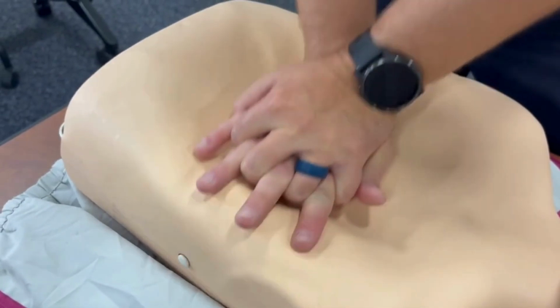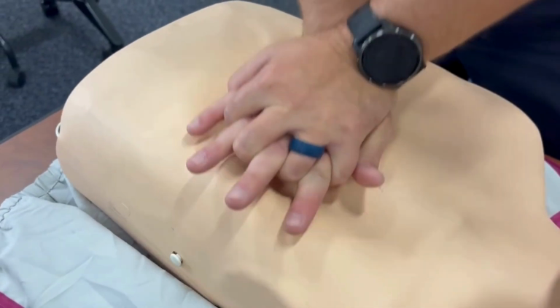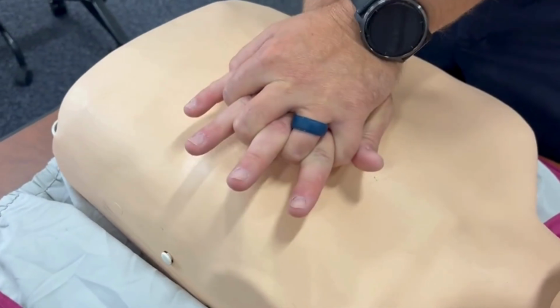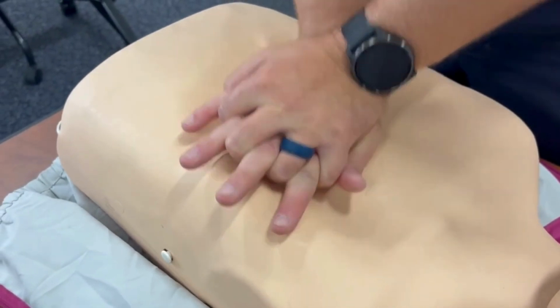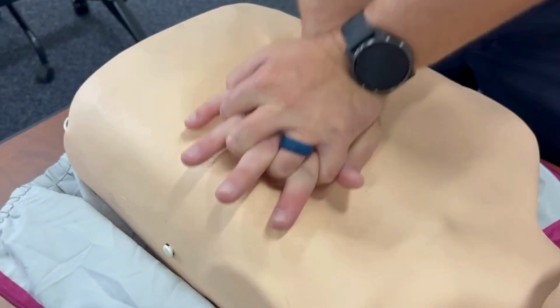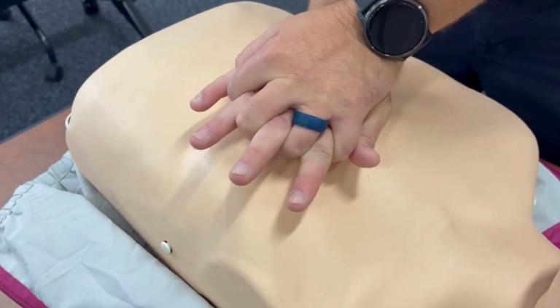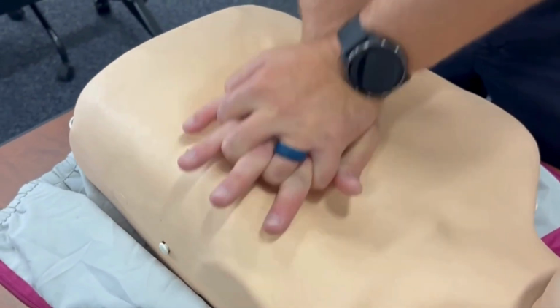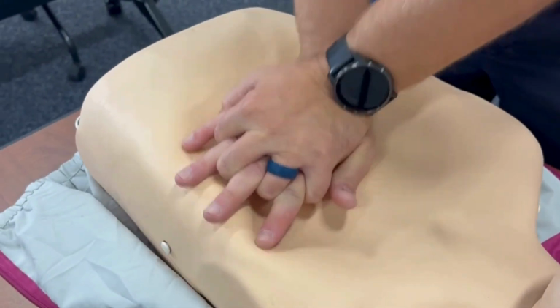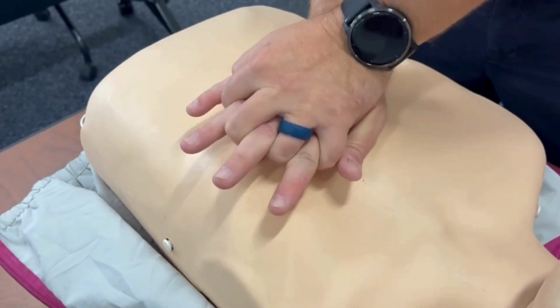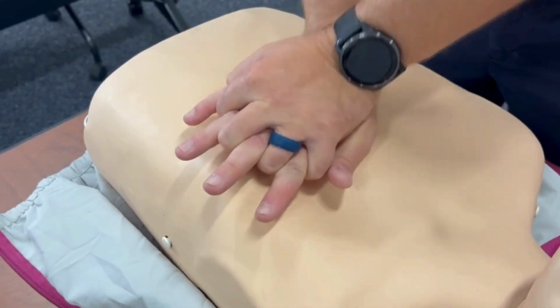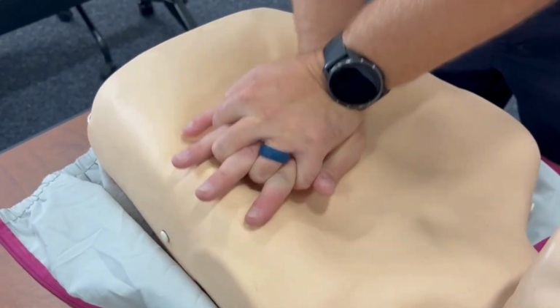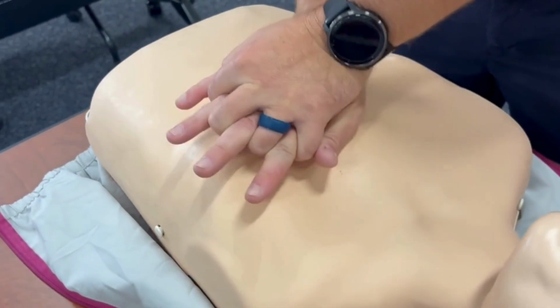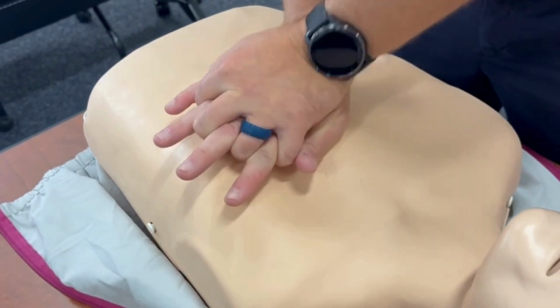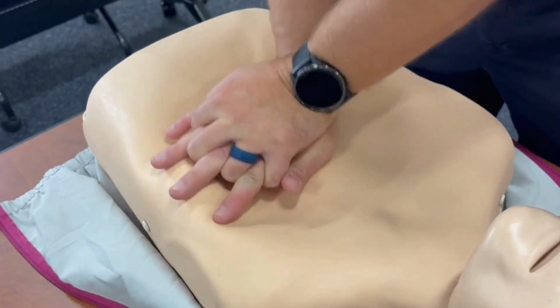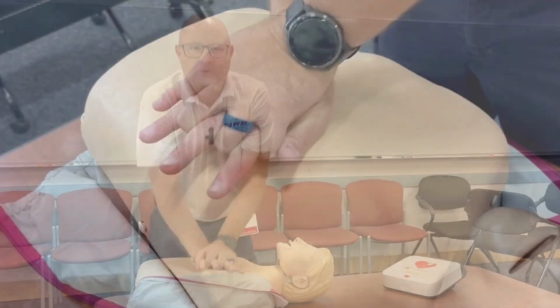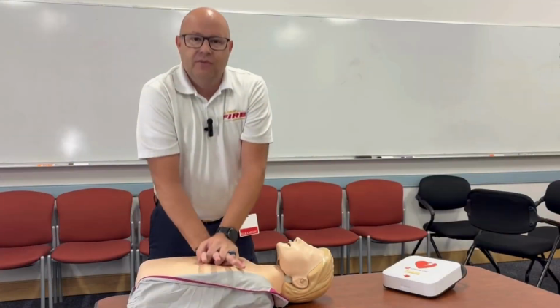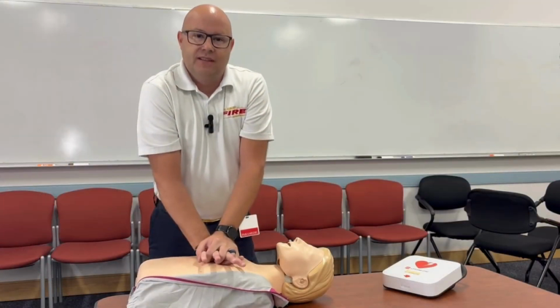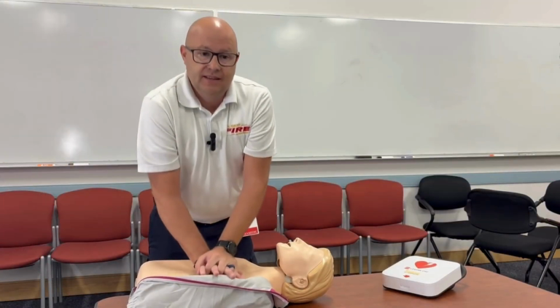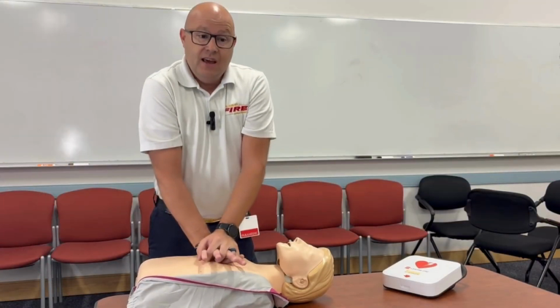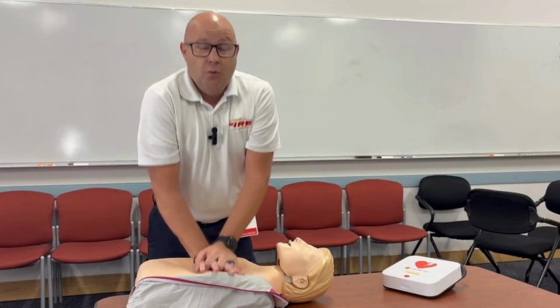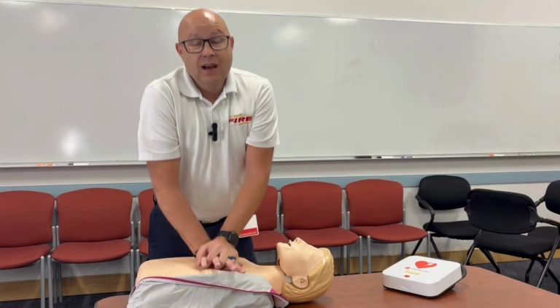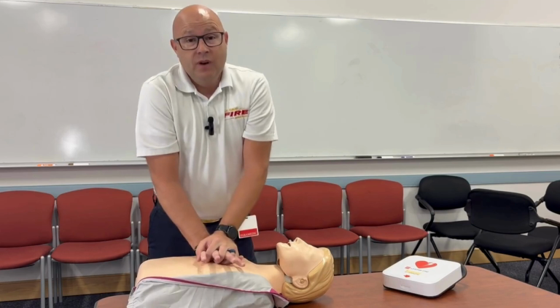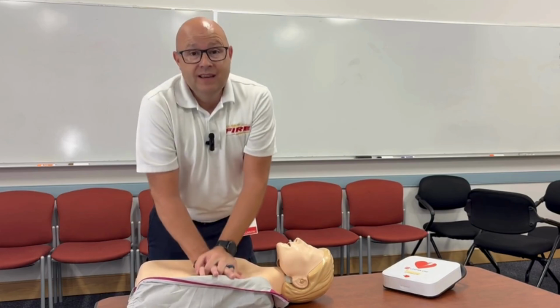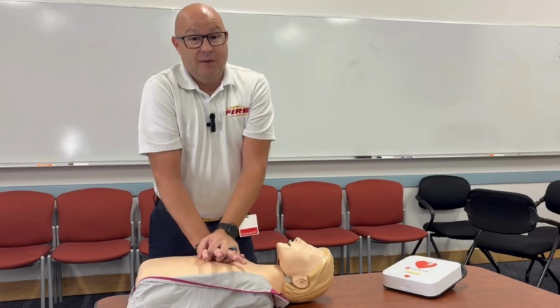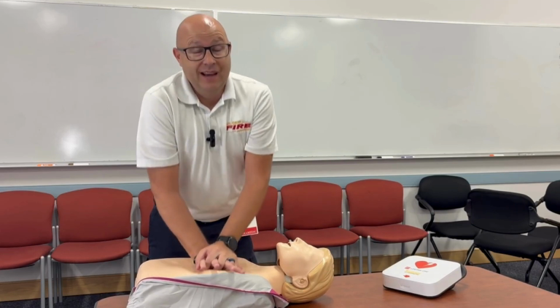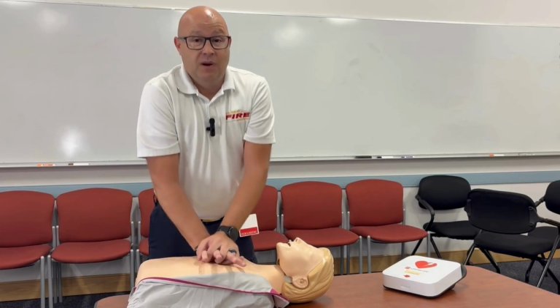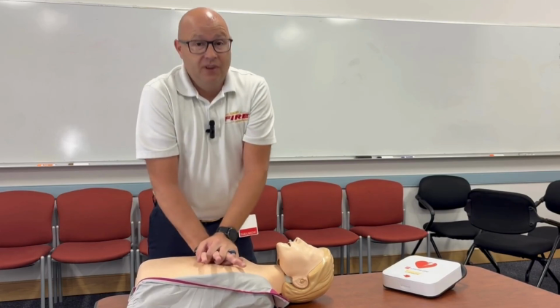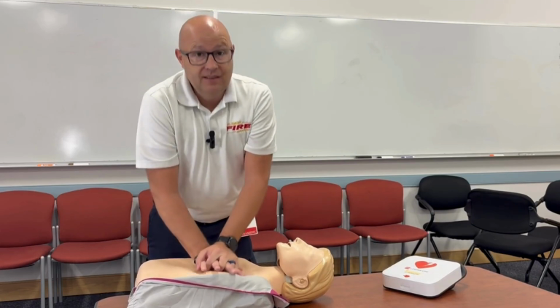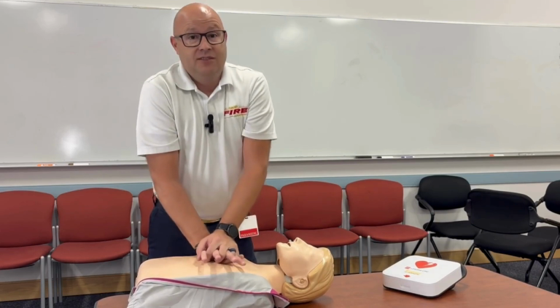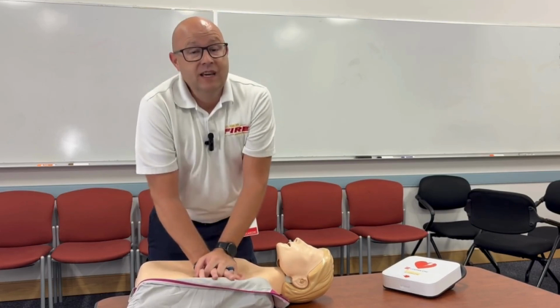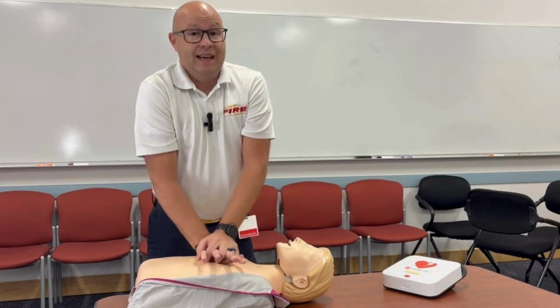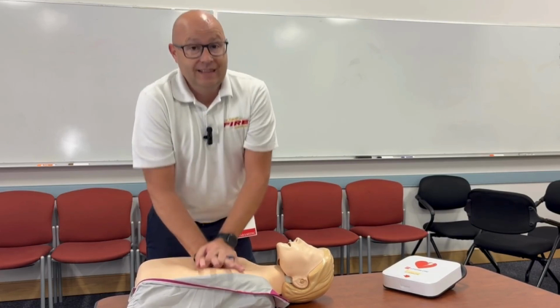Compress at about 100 to 120 times a minute. Count to yourself — sing 'Staying Alive,' whatever it takes. While doing this, ask a friend to go get an AED.